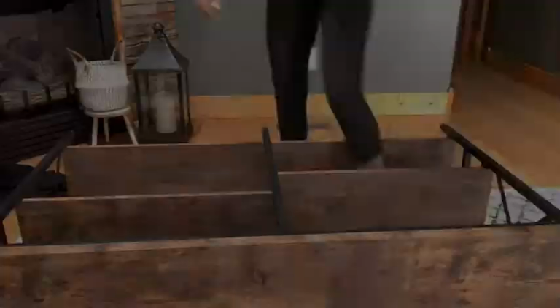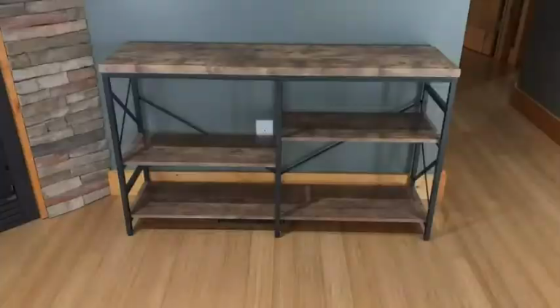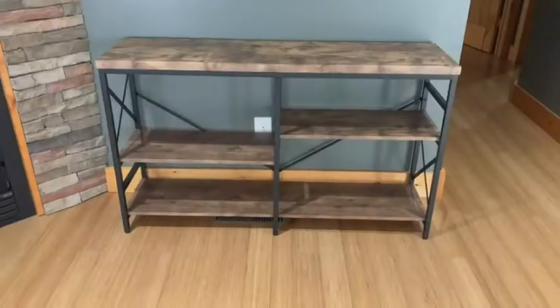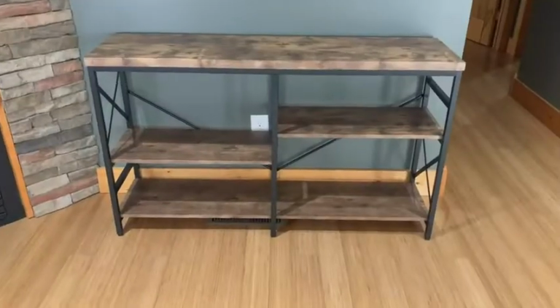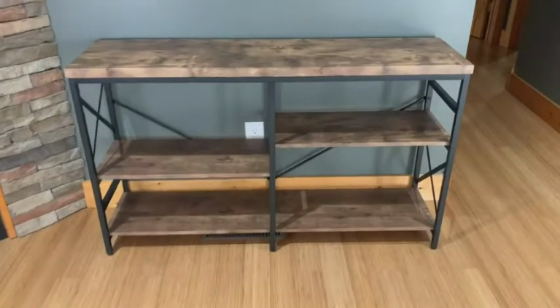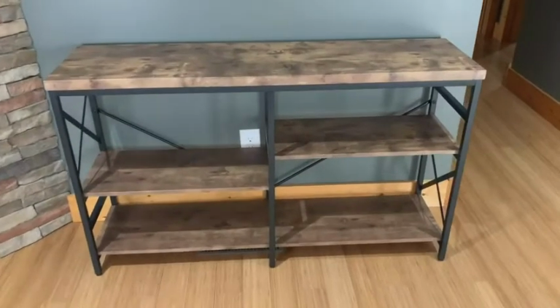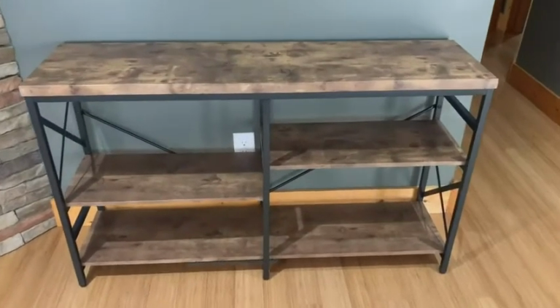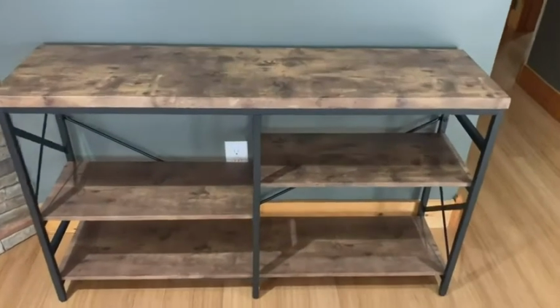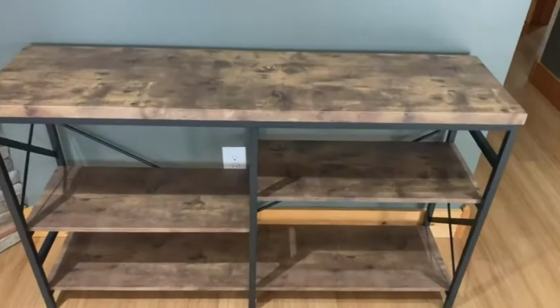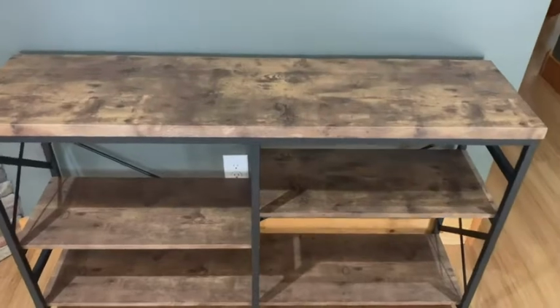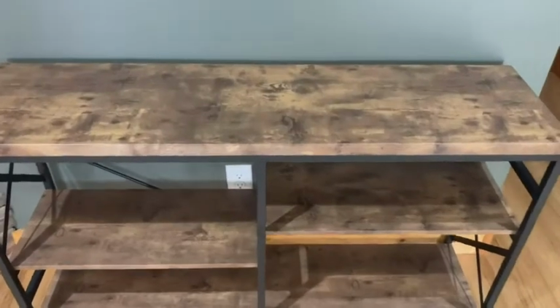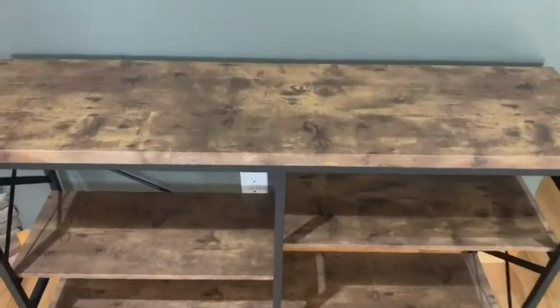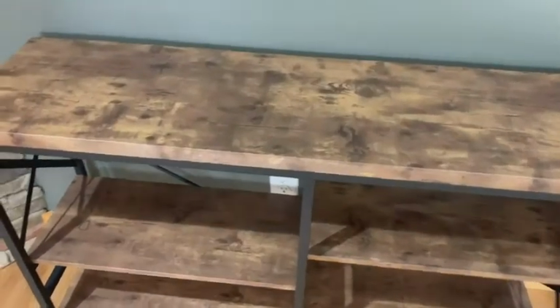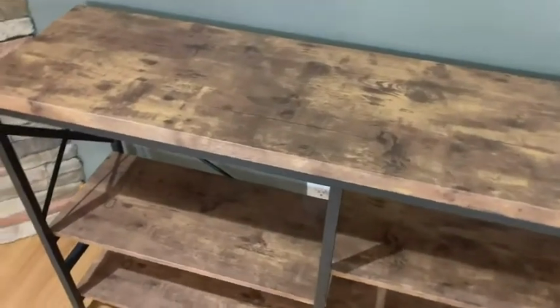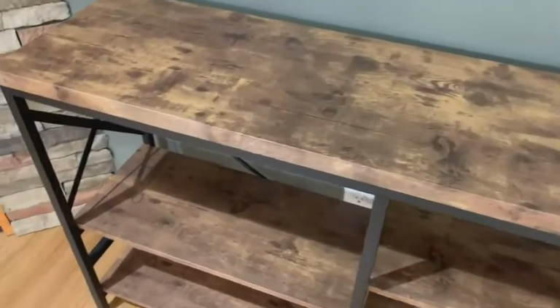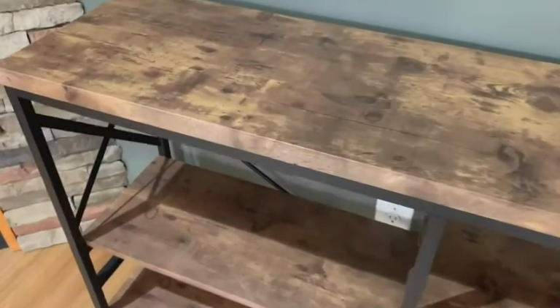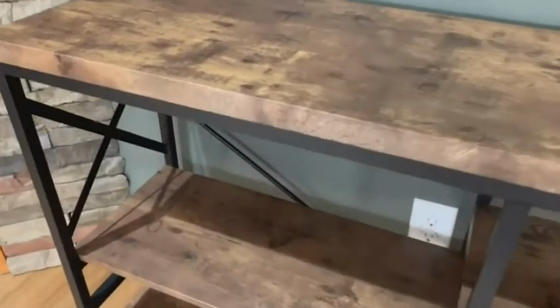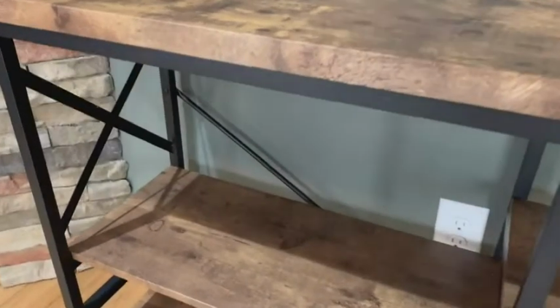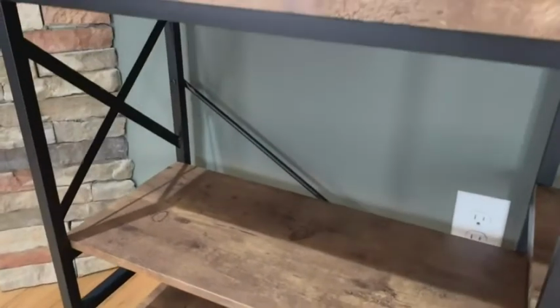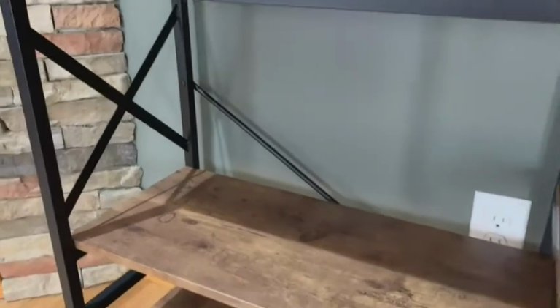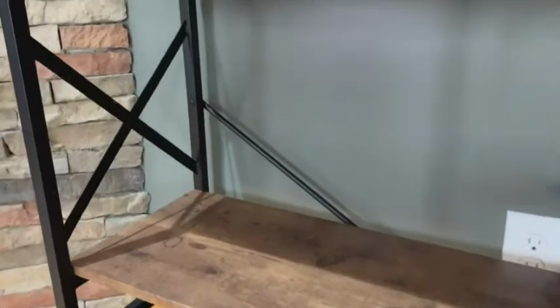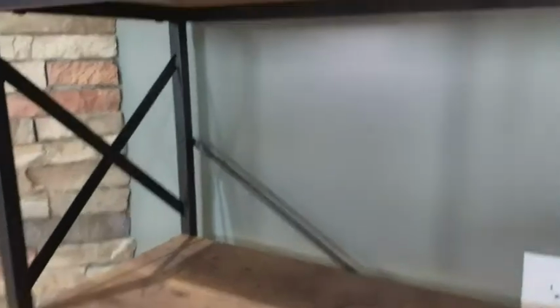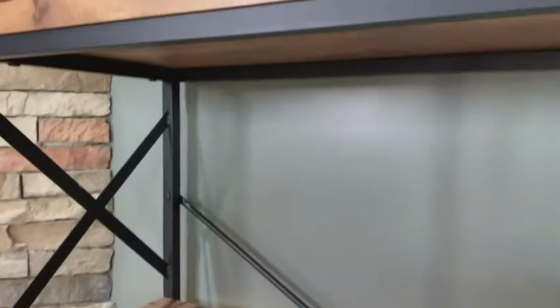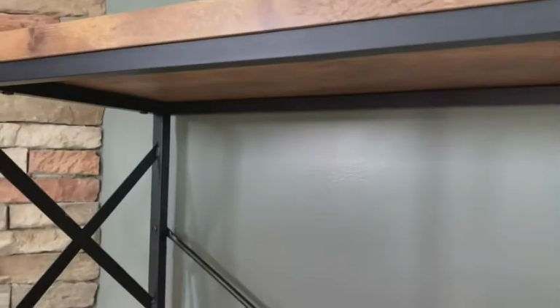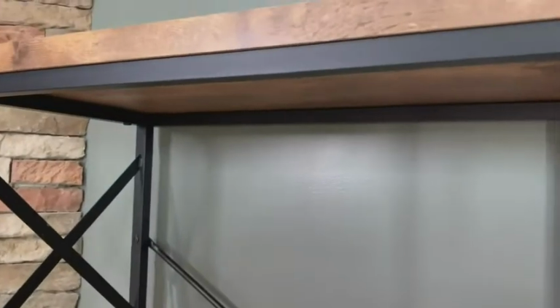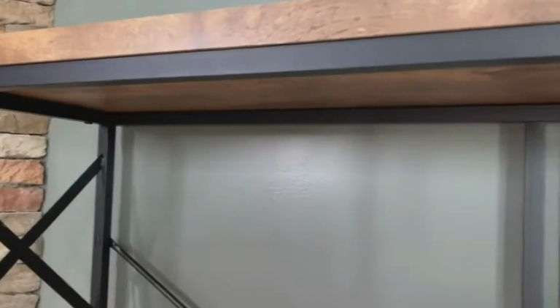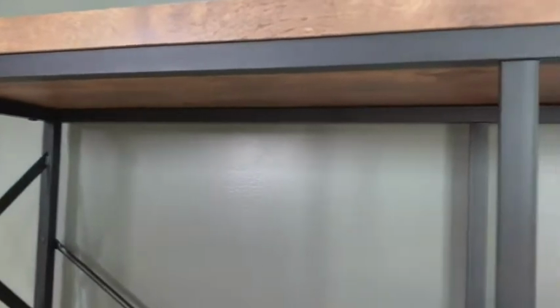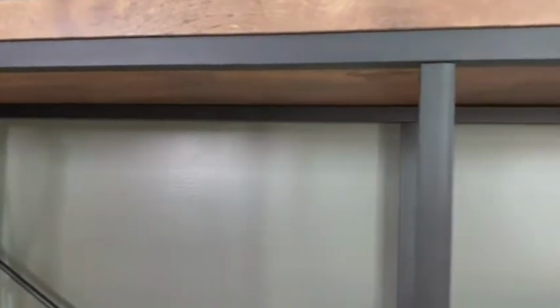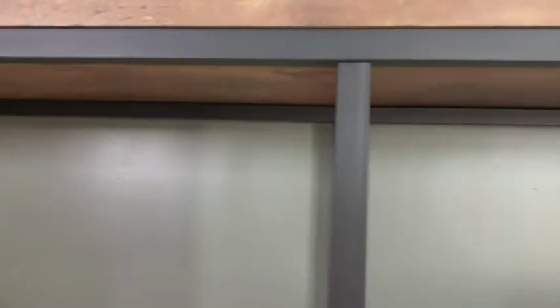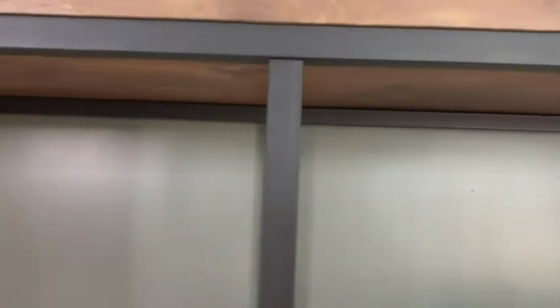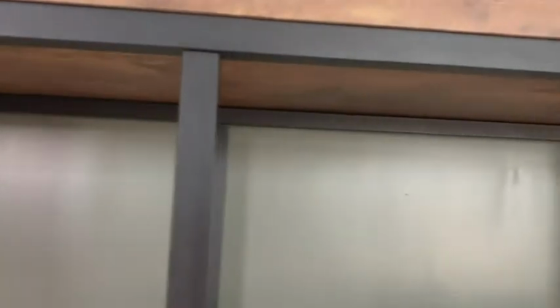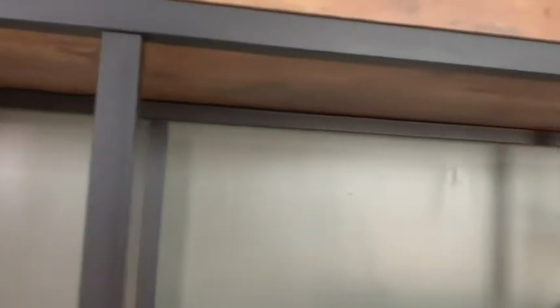I was very impressed with the wooden shelves. The wood is made out of MDF board. All the shelves have nice and smooth edges including the corners — they're not super pointy or sharp, so I really appreciate that.